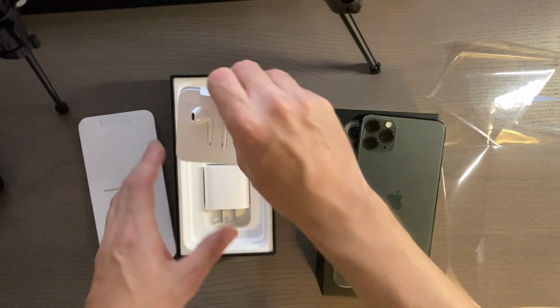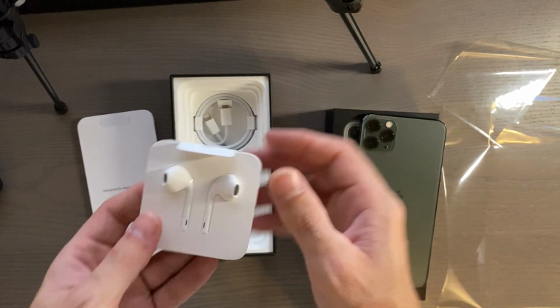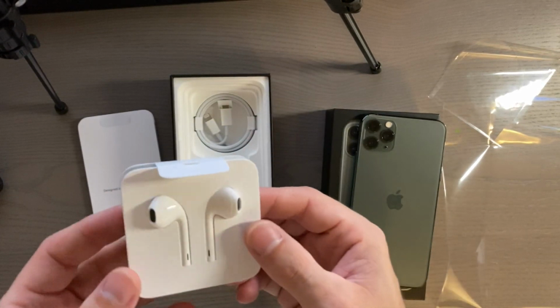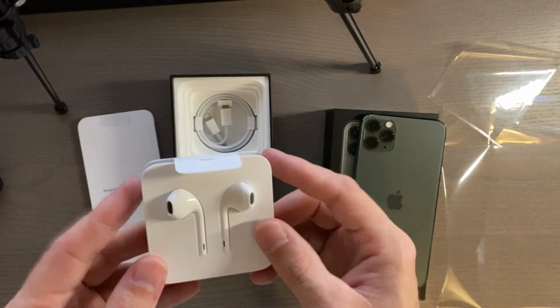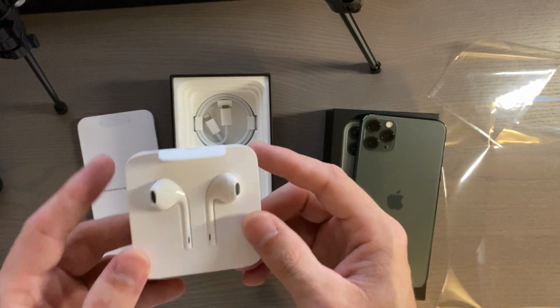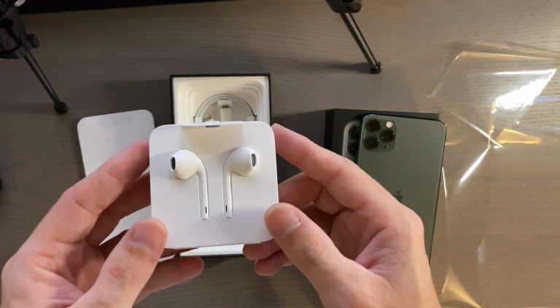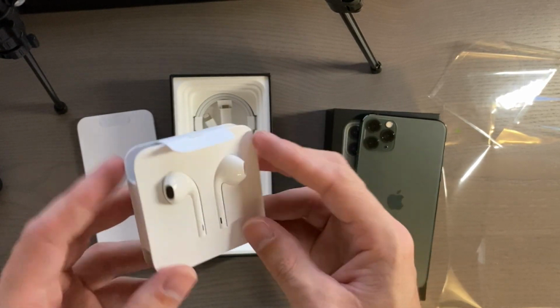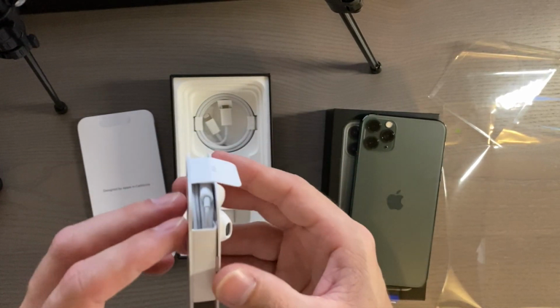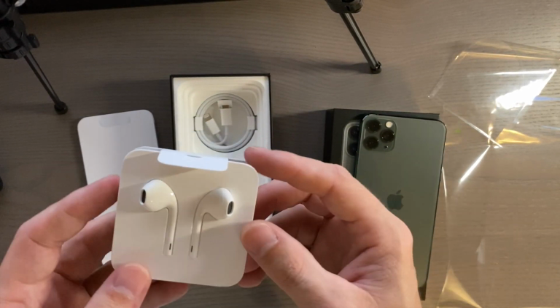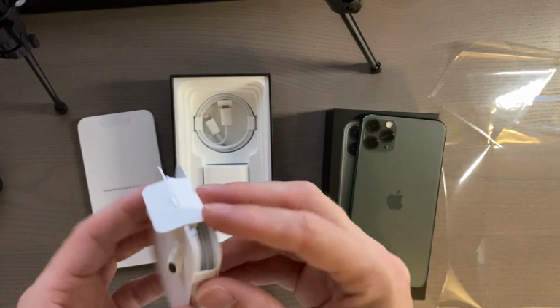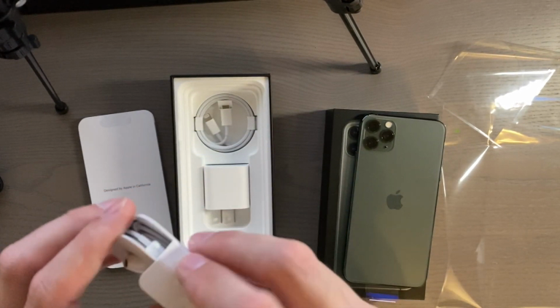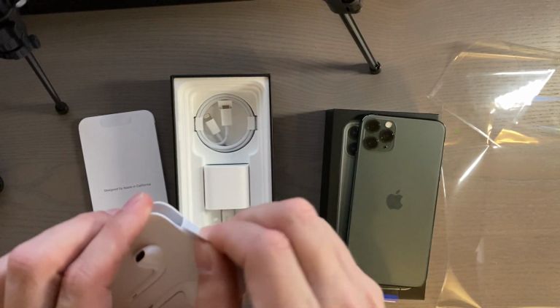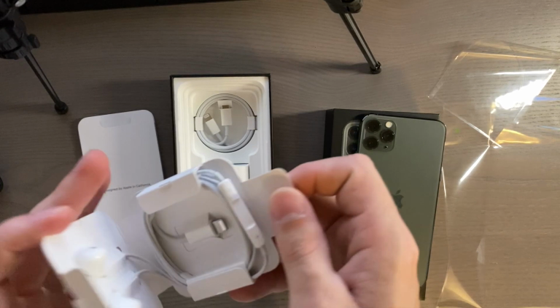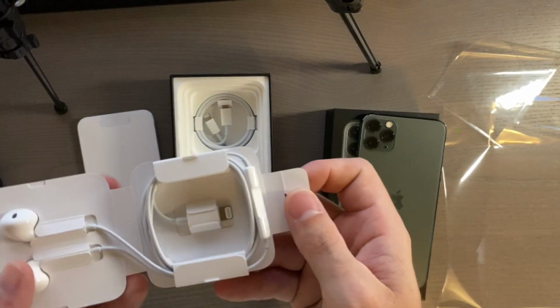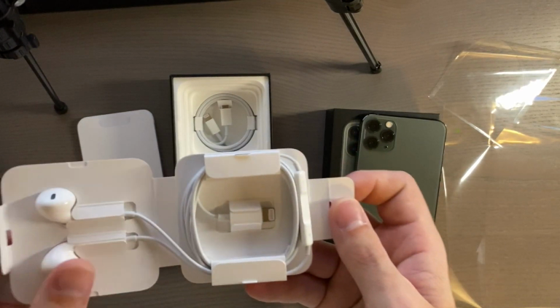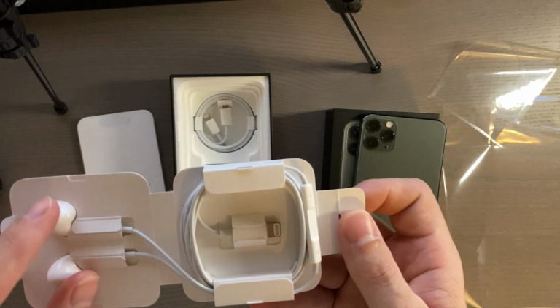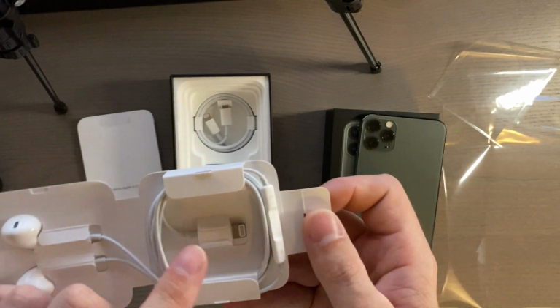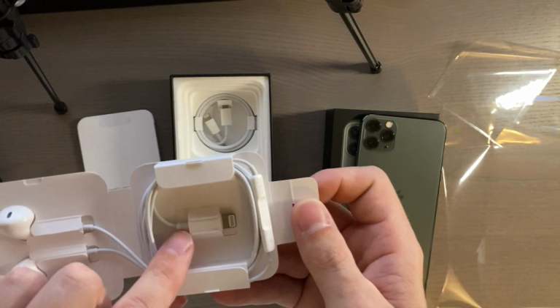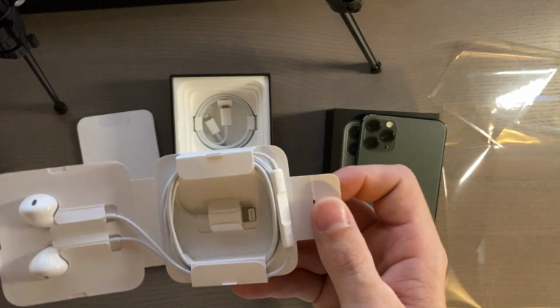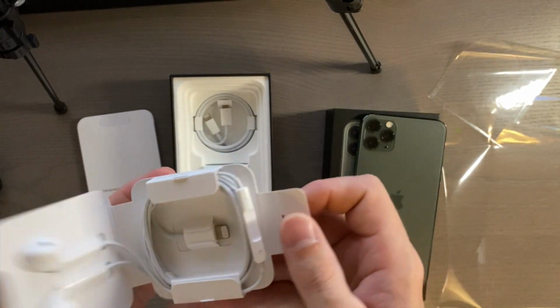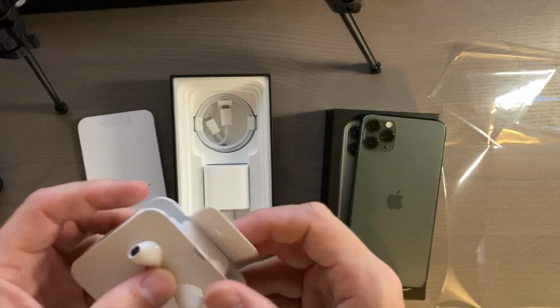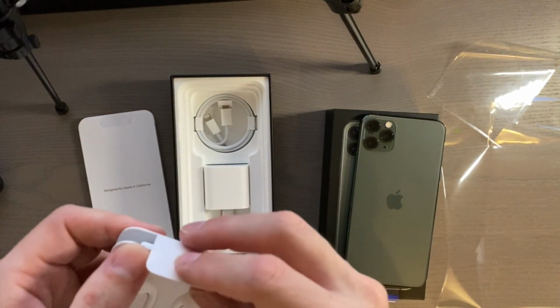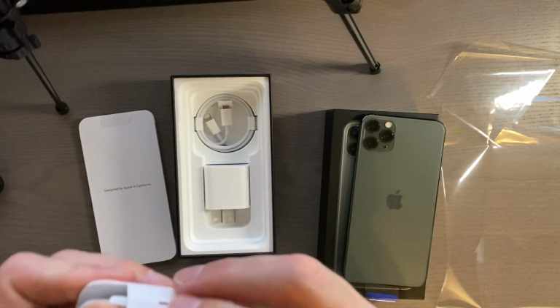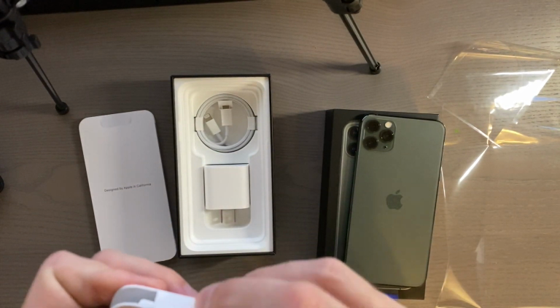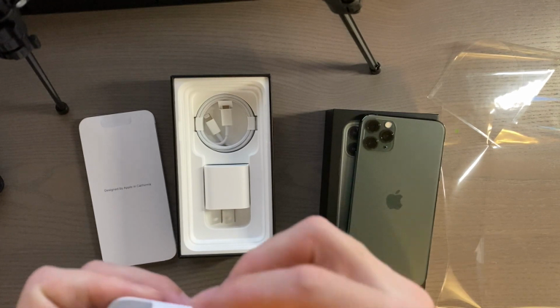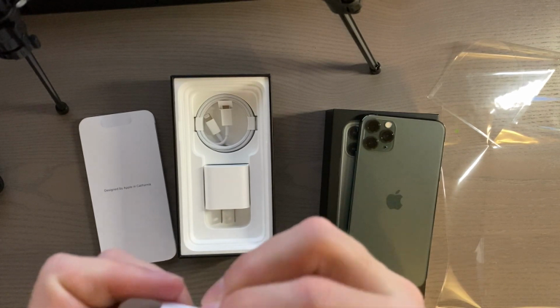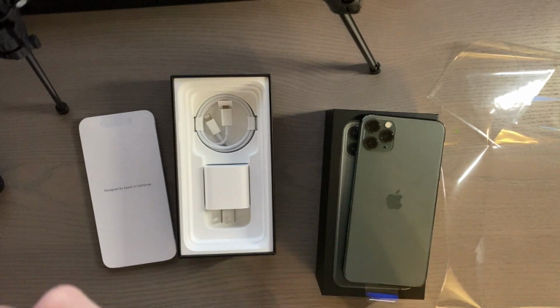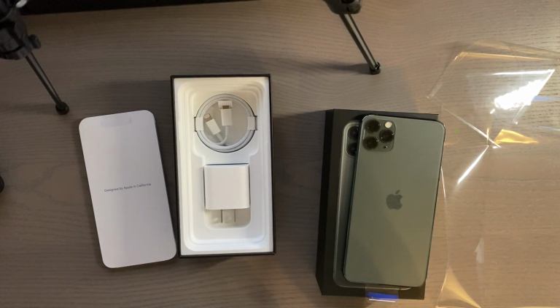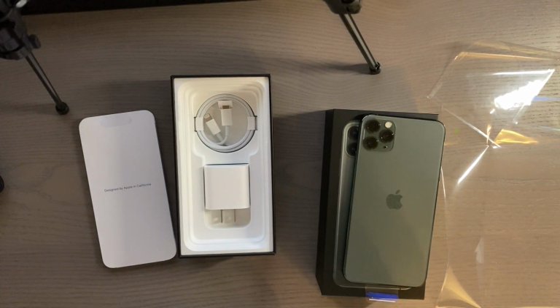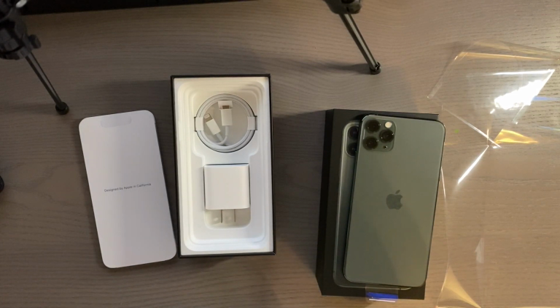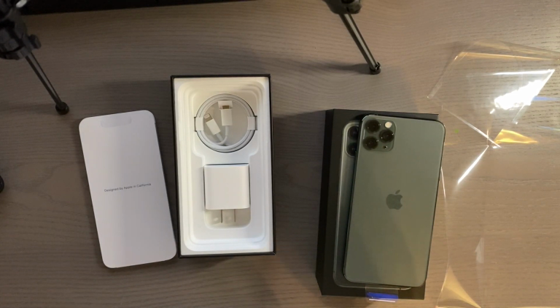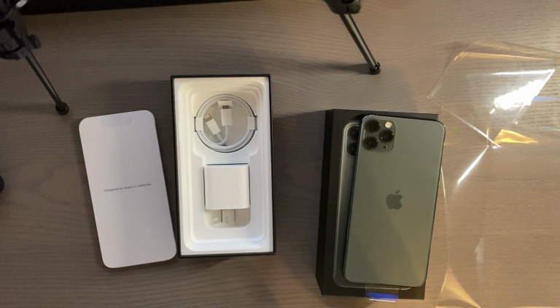Then we get our ear pods. You get a set of ear pods in with the iPhone 11 and these are lightning, so you have ear pods with a lightning connector. That'll work with any iPhone with a lightning connector, going back to the iPhone 5.